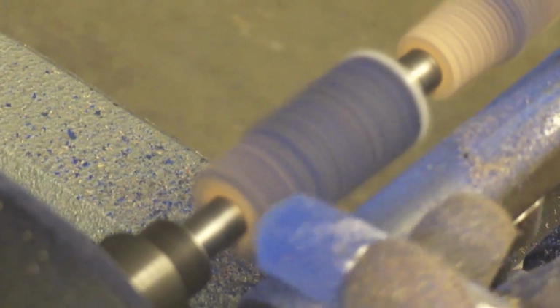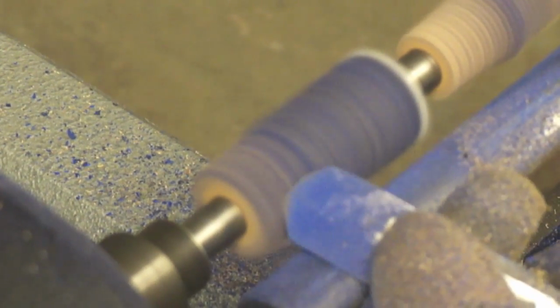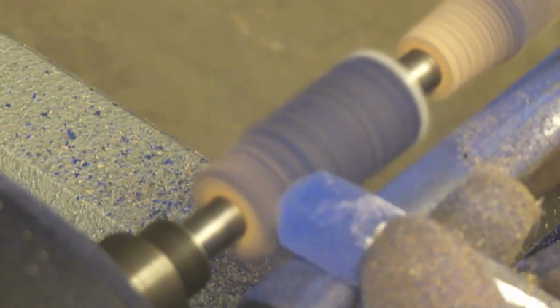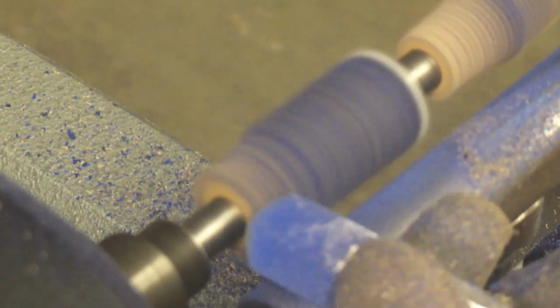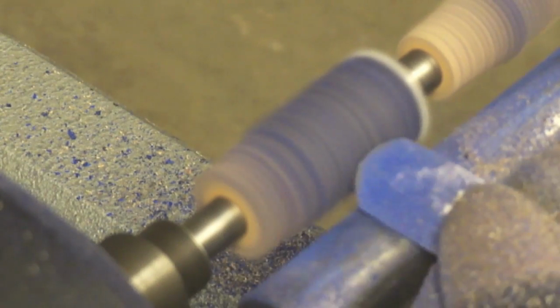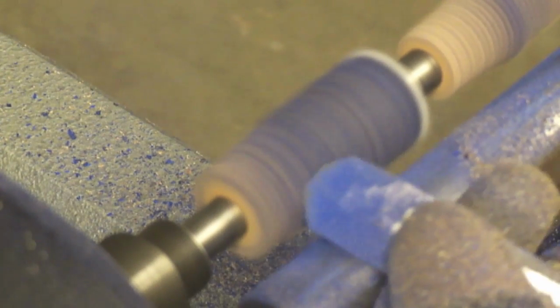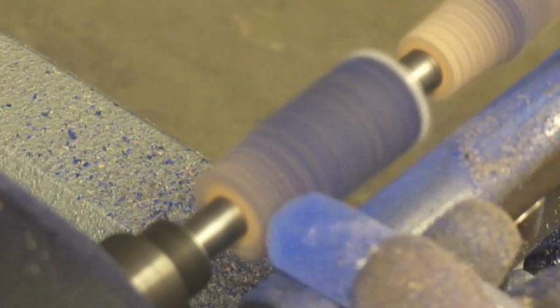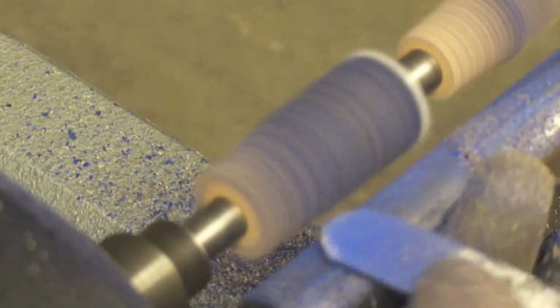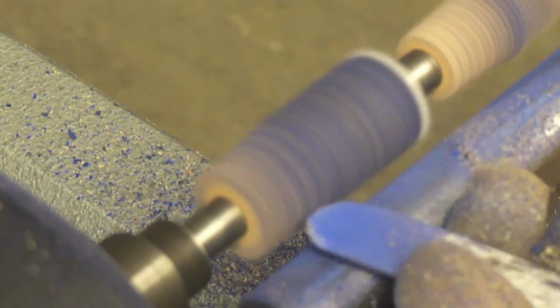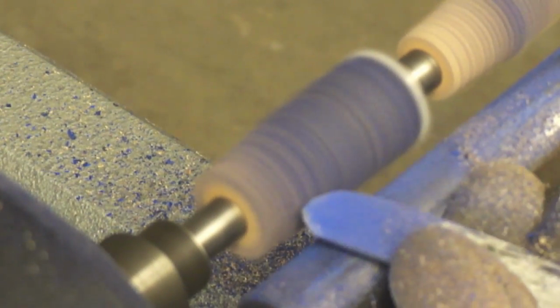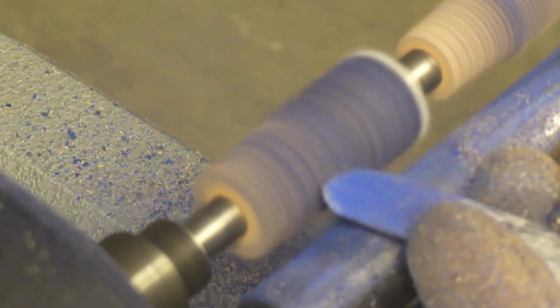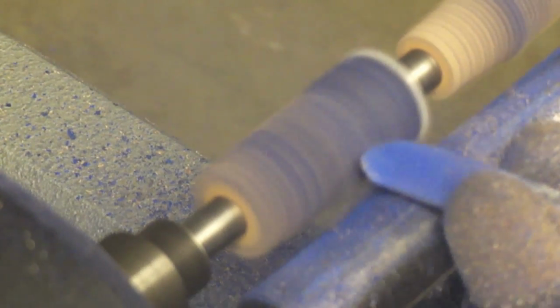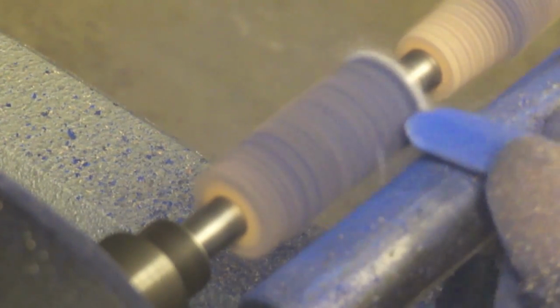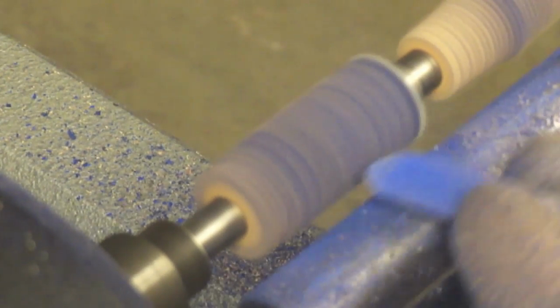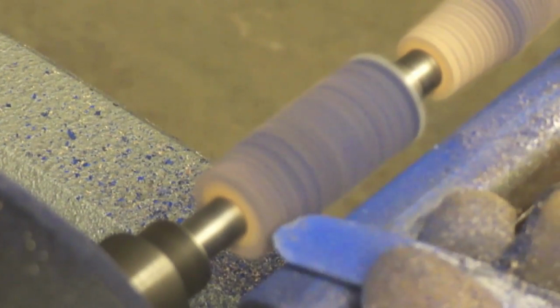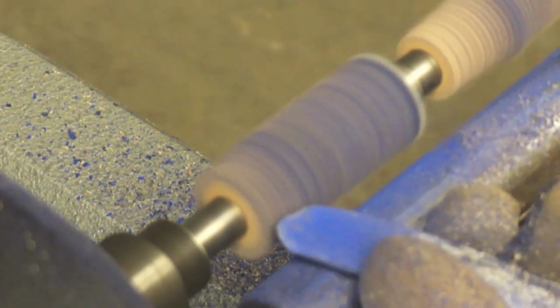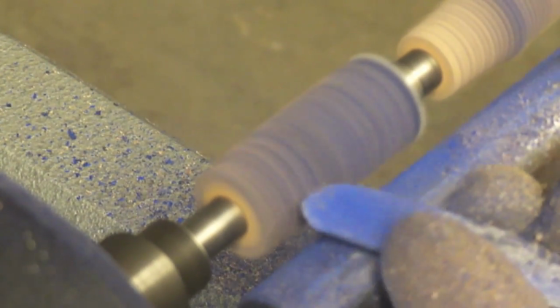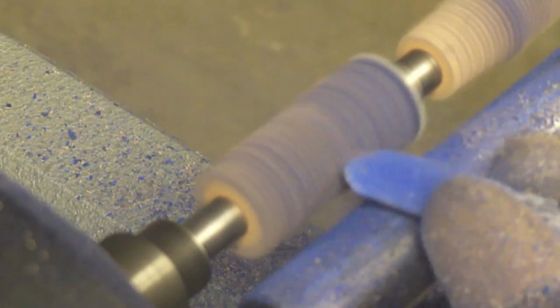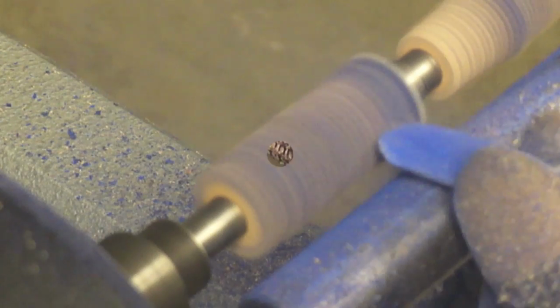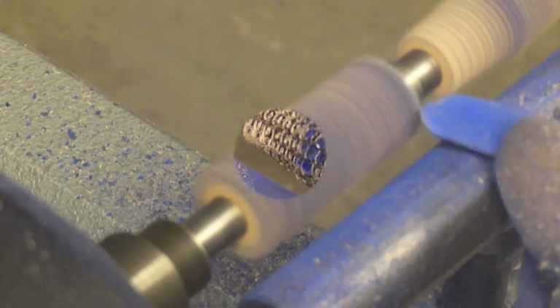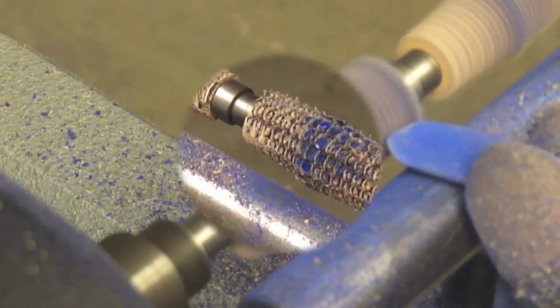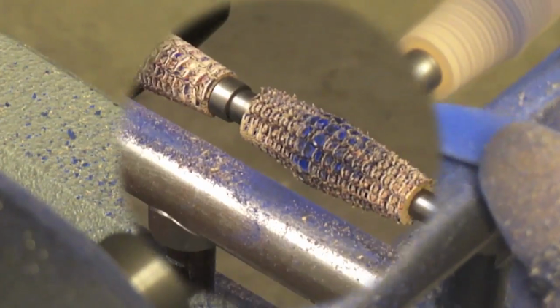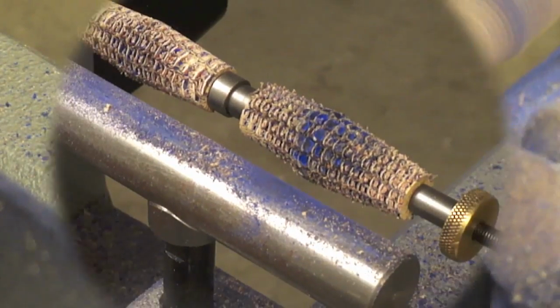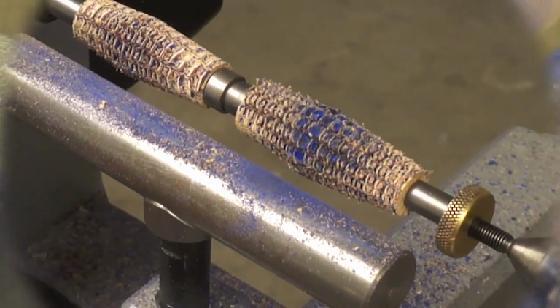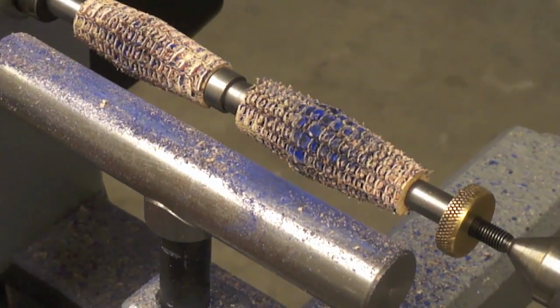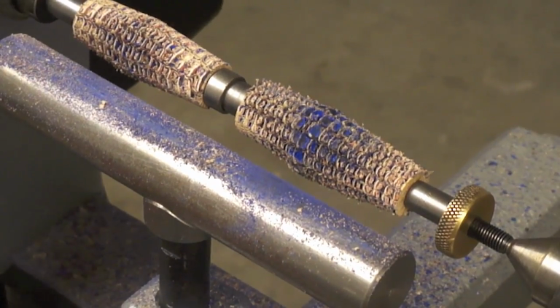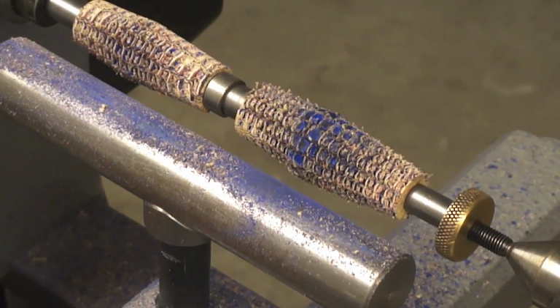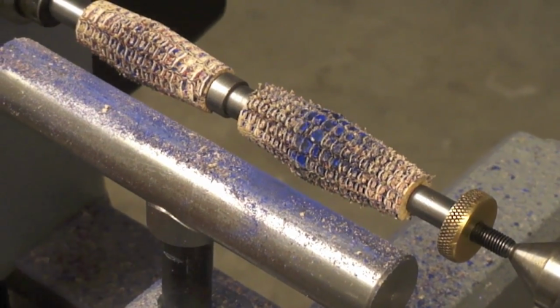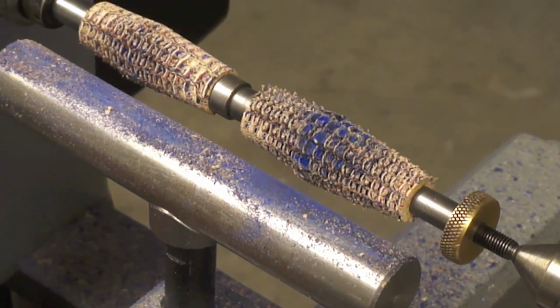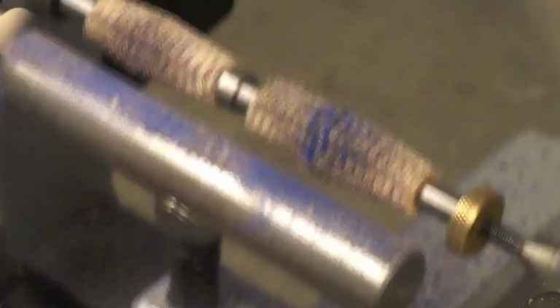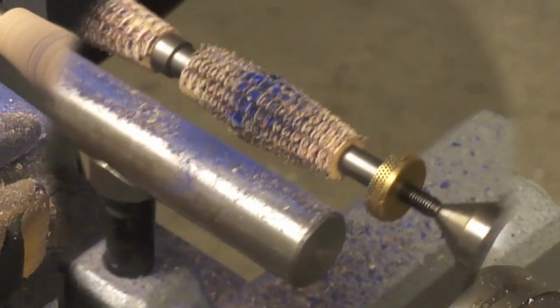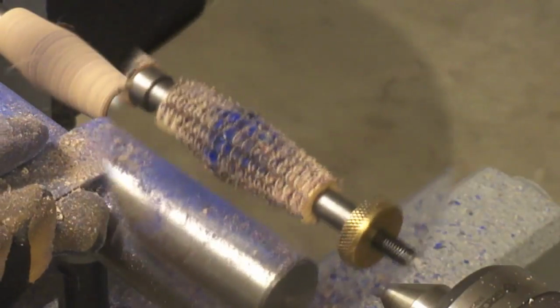Due to the fact that this pen blank was not stabilized, the turning process is going to be very simple. At the same time, it is going to be very easy to make a mistake.